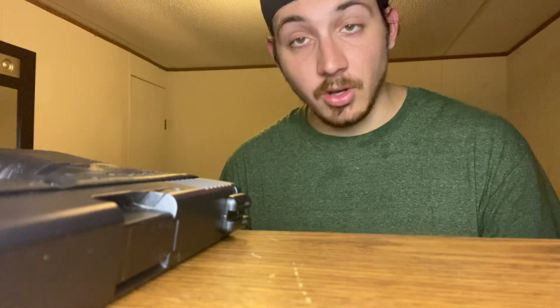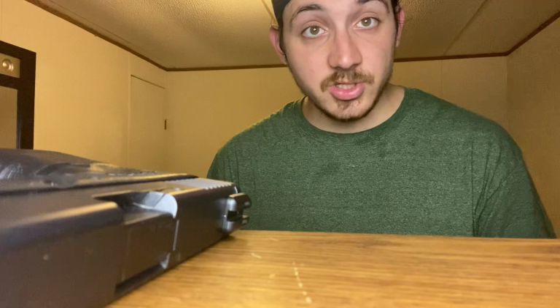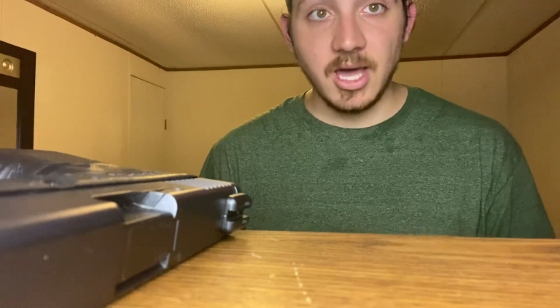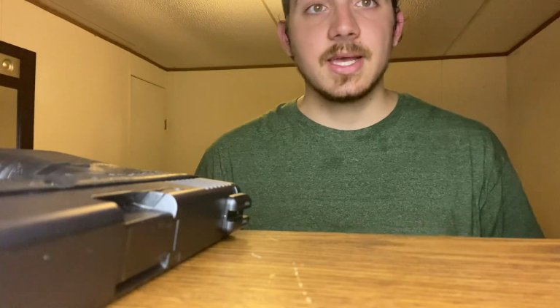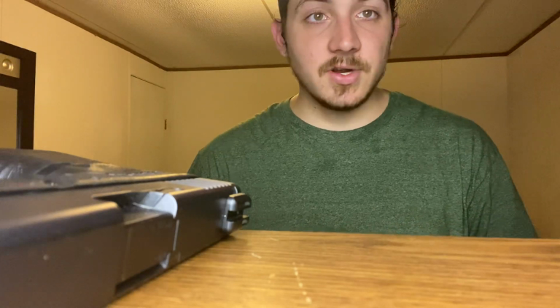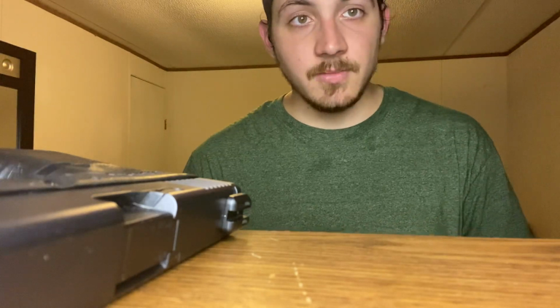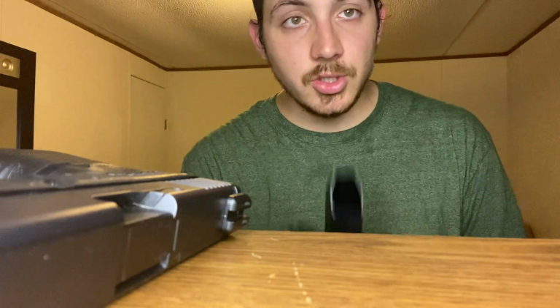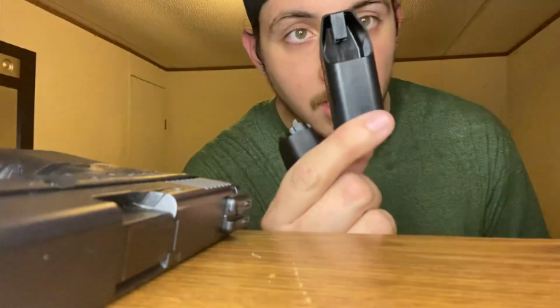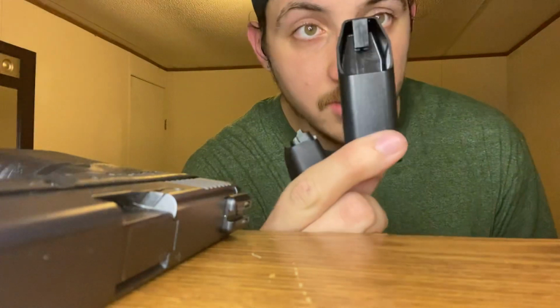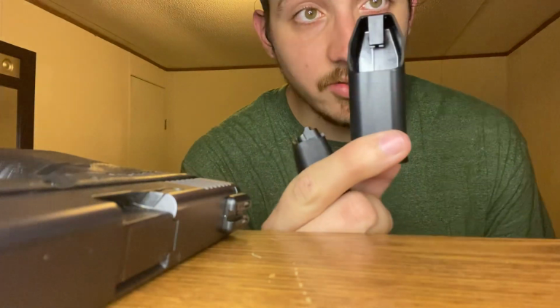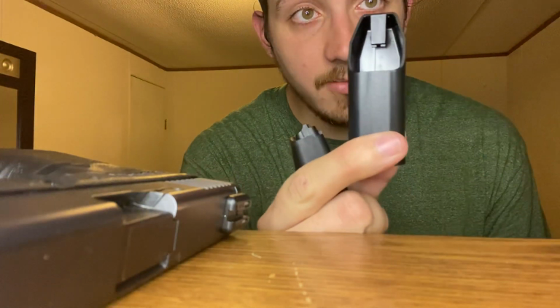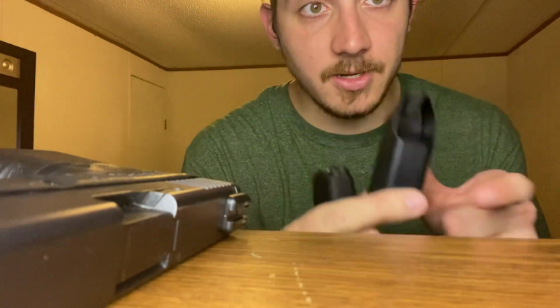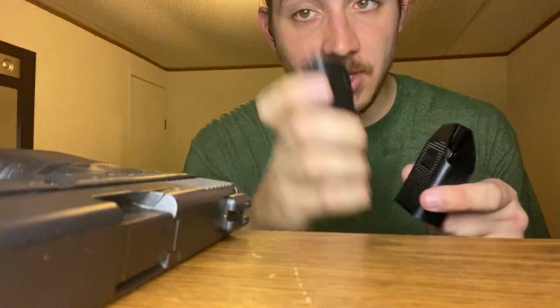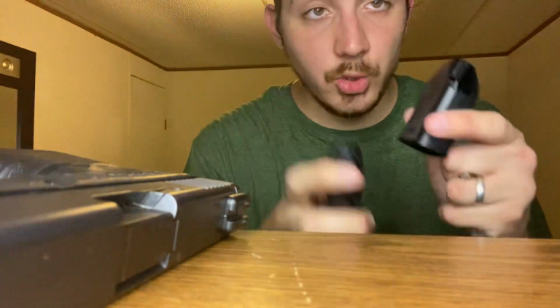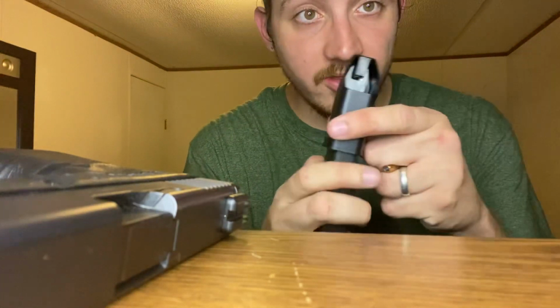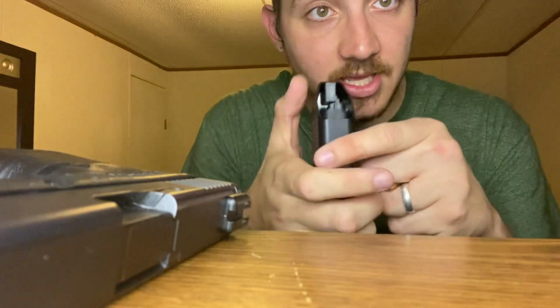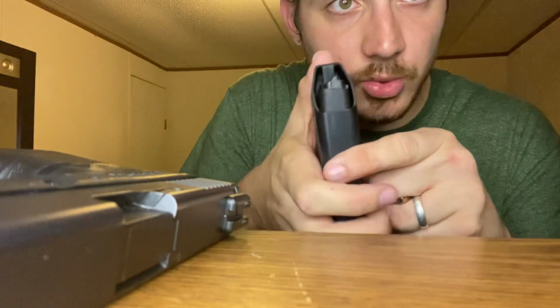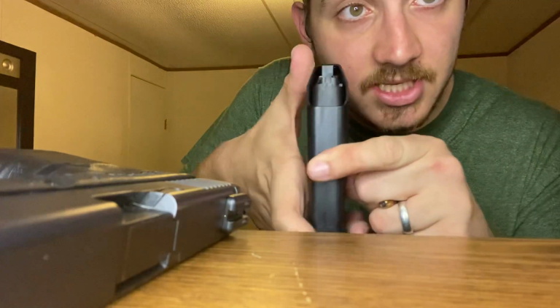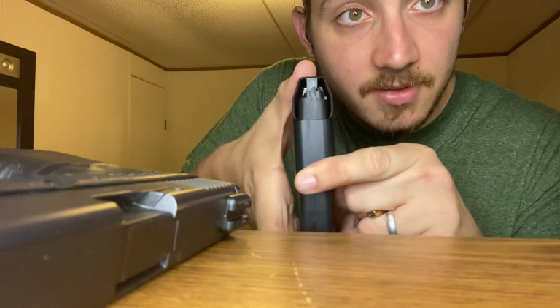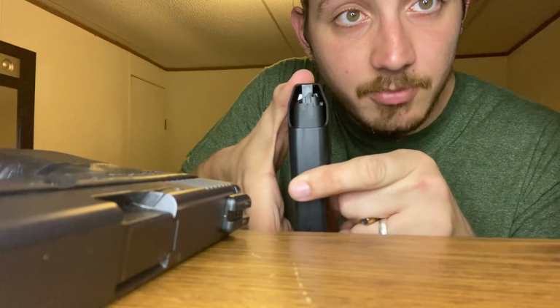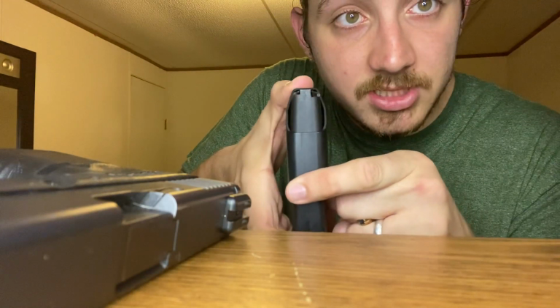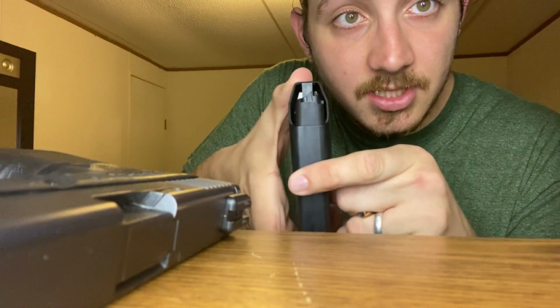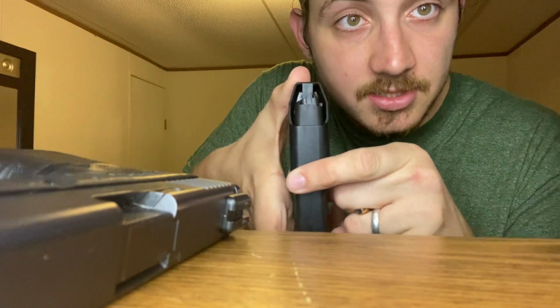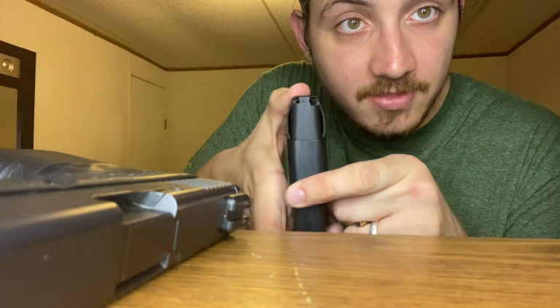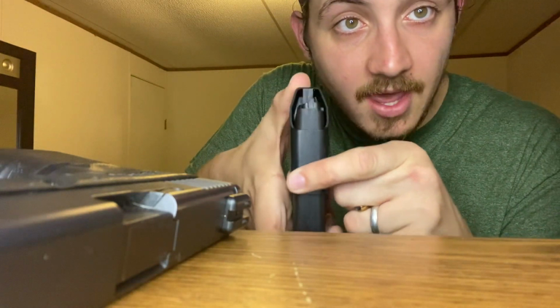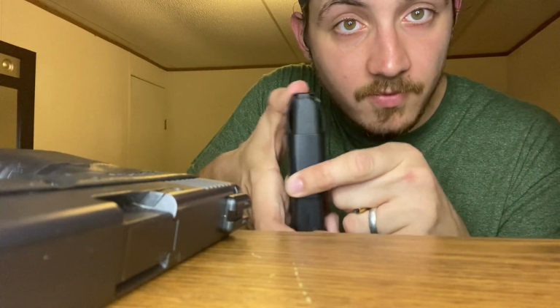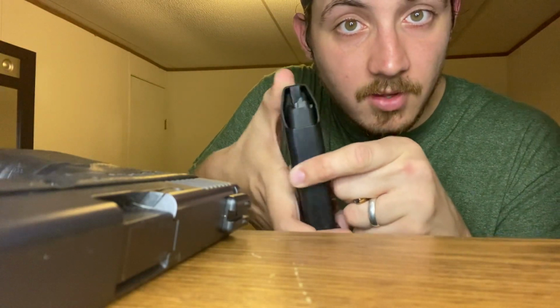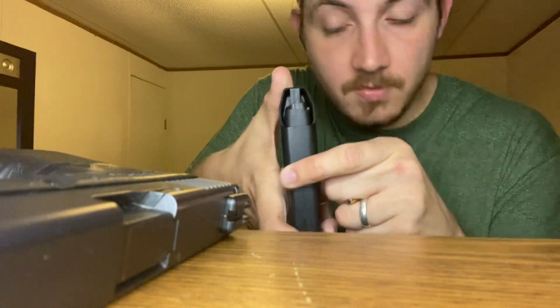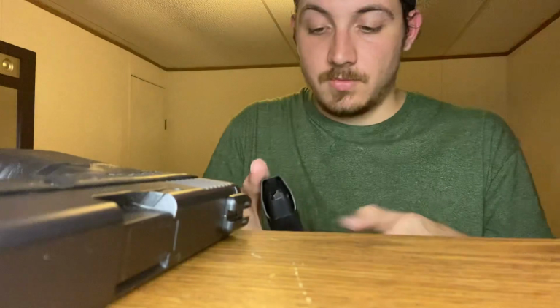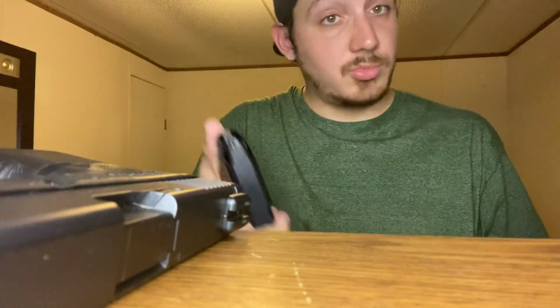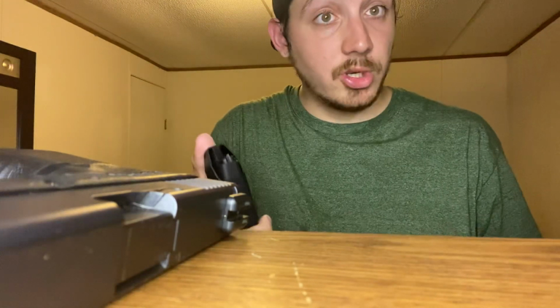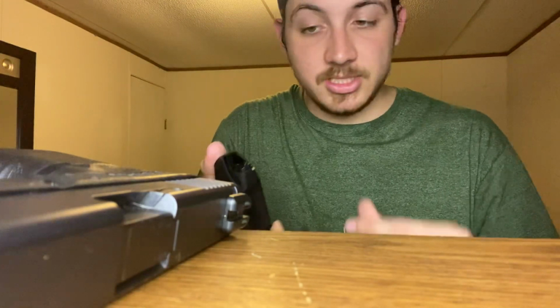The first thing I'm gonna show you is there's this little tab right here, and when you put this thing in, you will see that it pushes that thing down to put the bullets in.